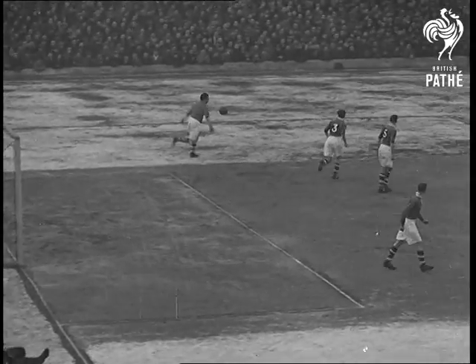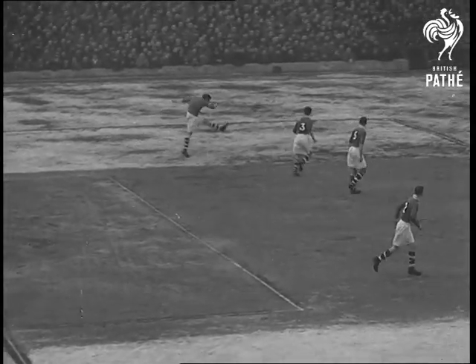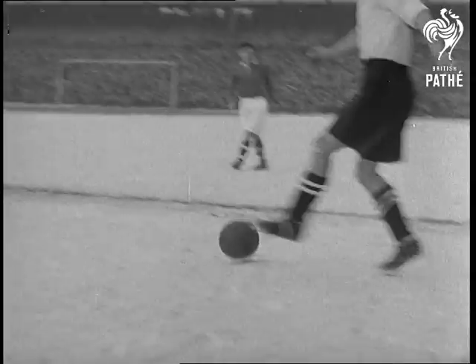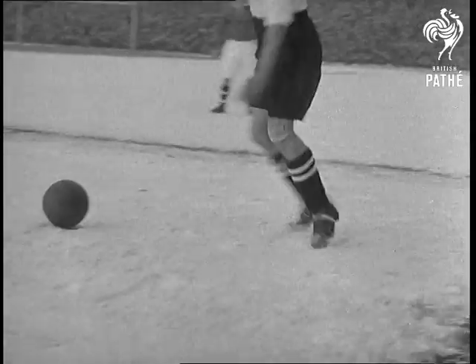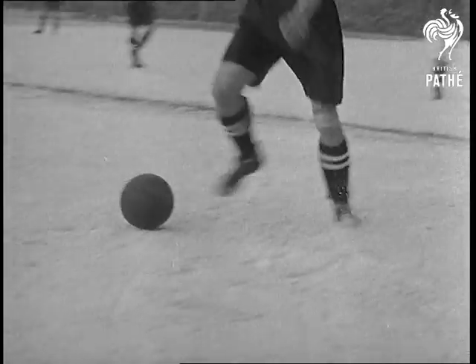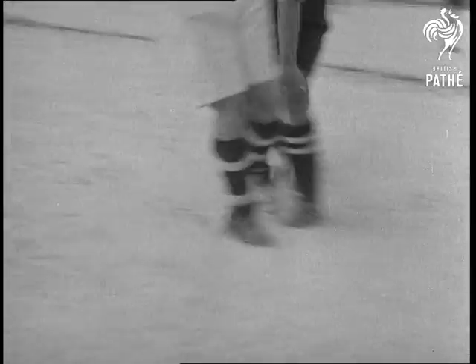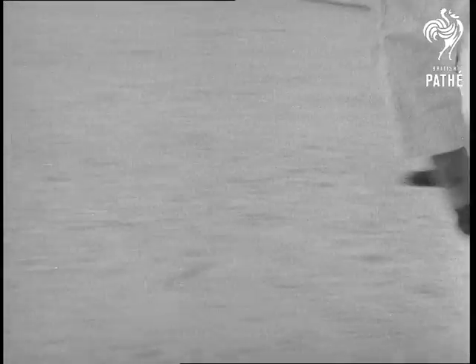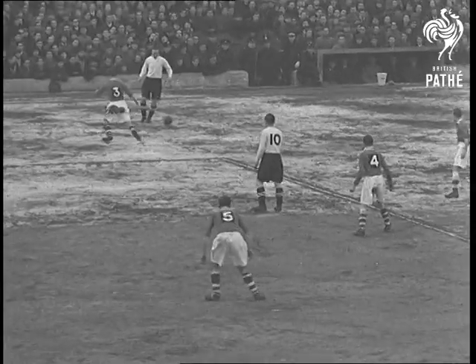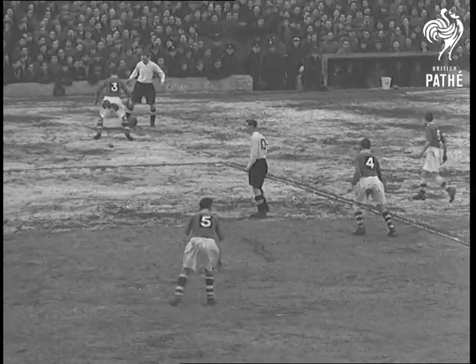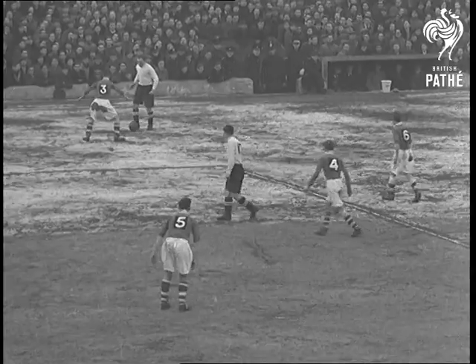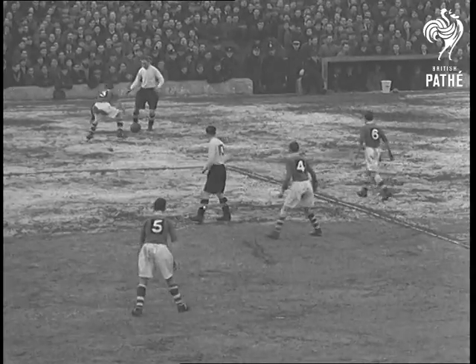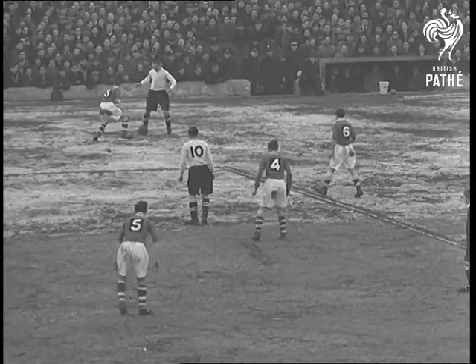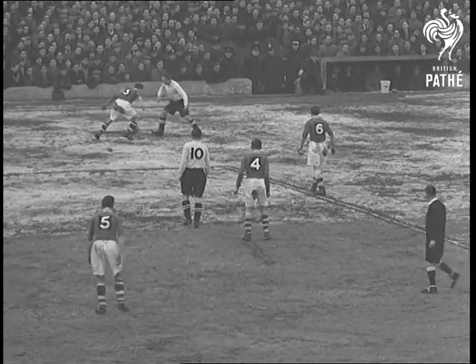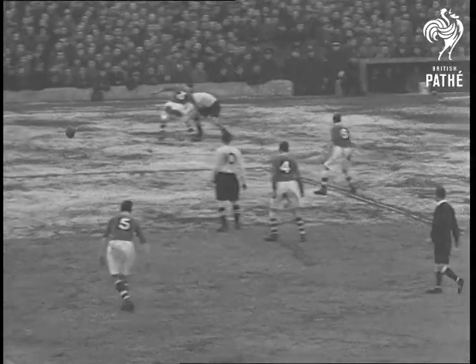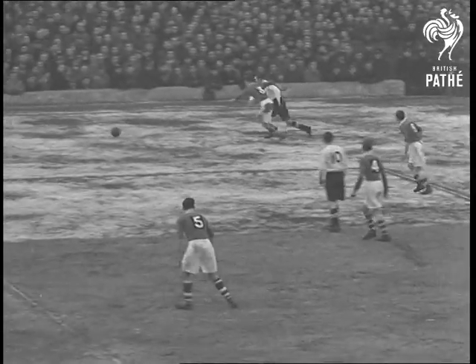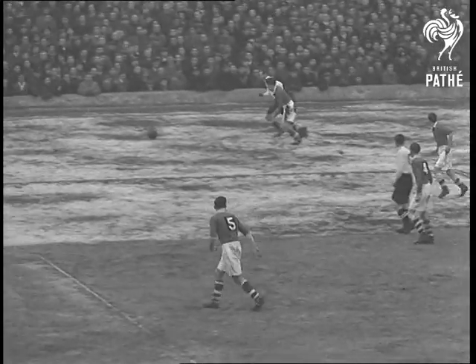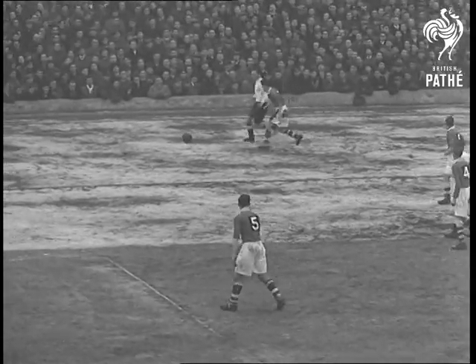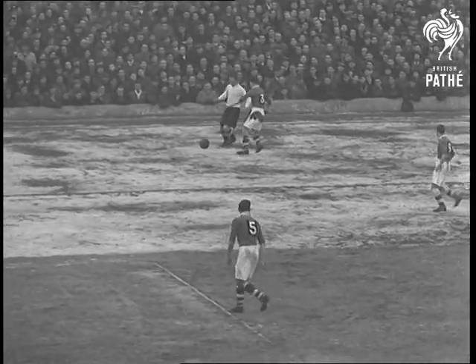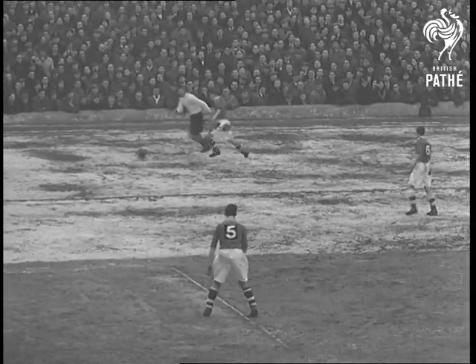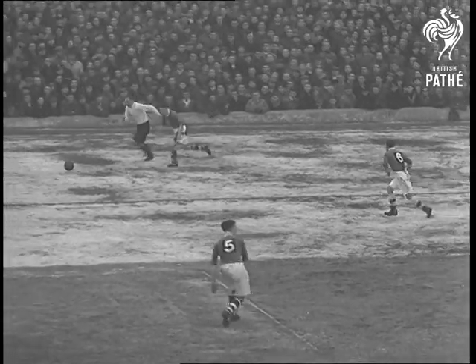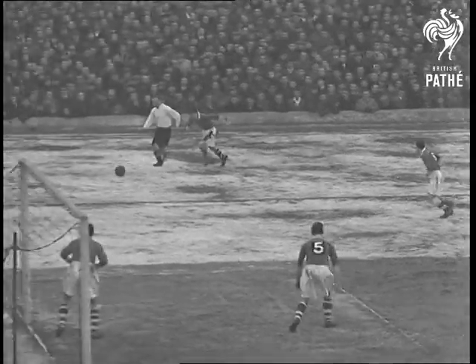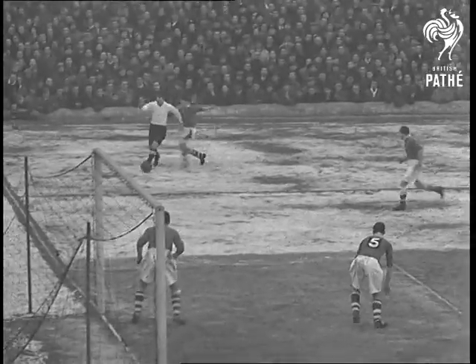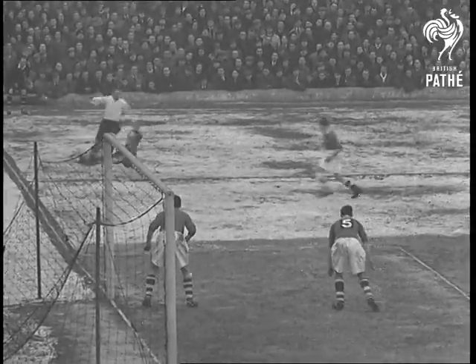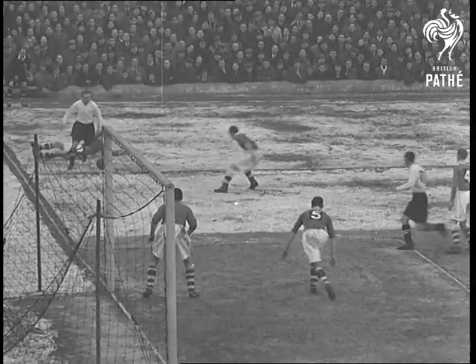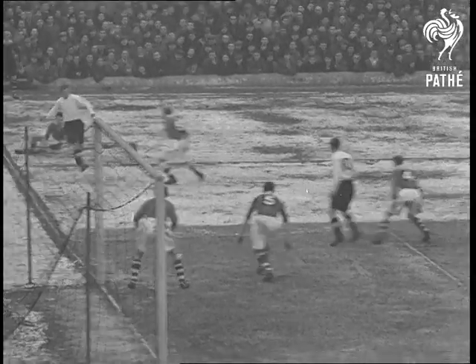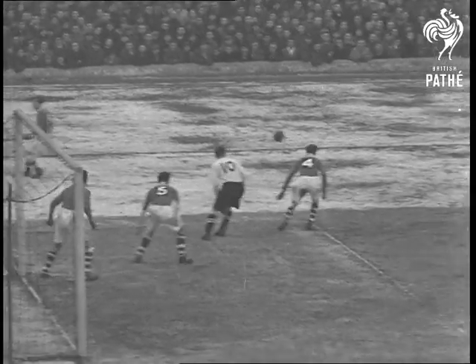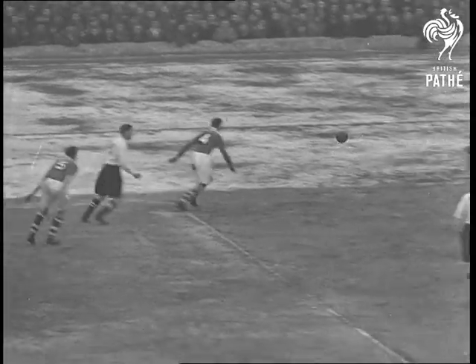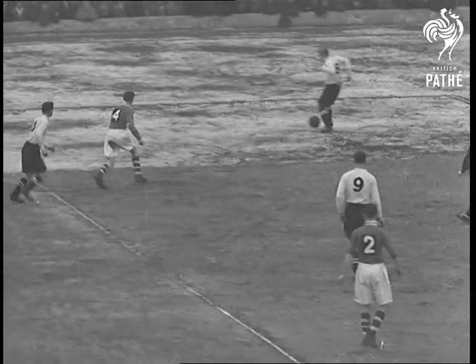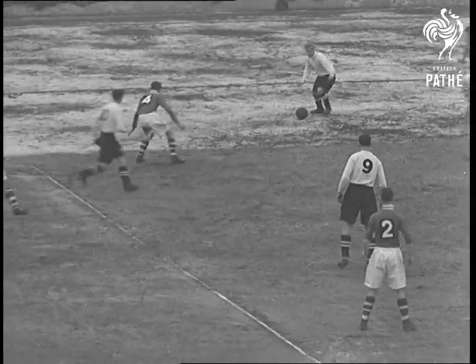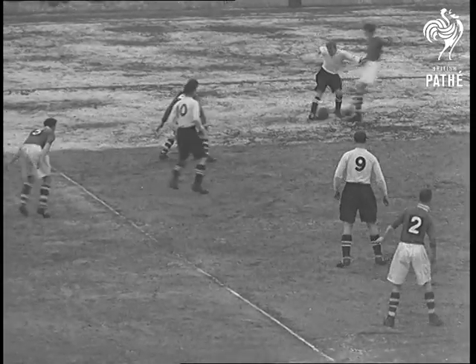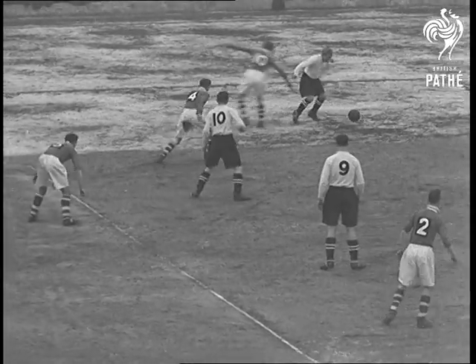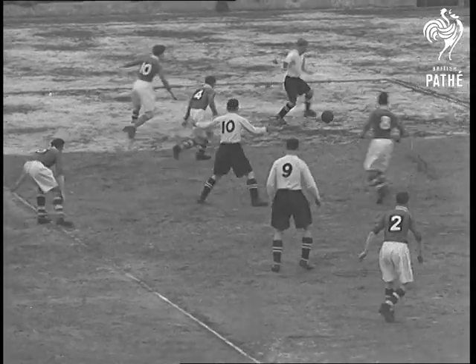Now for the twinkling feet of Wizard of Dribble number 7, Stoke's Stanley Matthews. Stan was back to his old form and showed that he has lost no pace. Our verdict: he is still Britain's fastest right winger. Stan passes to Wilf Mannion, who shoots just outside the goal.